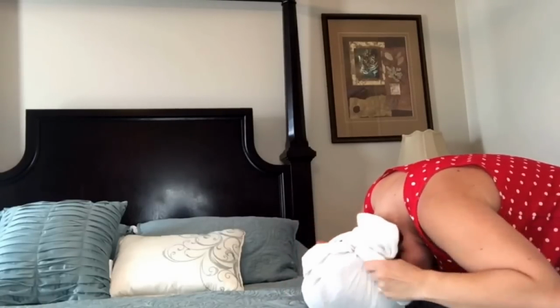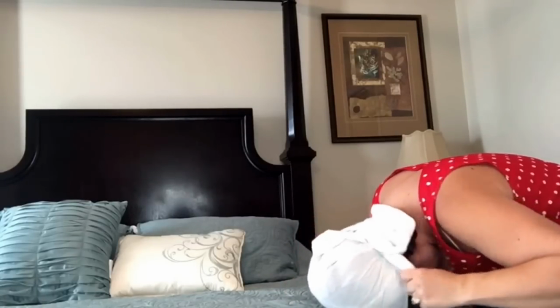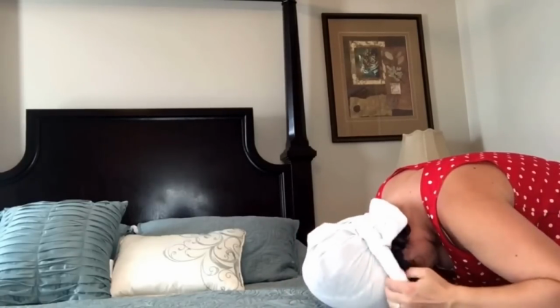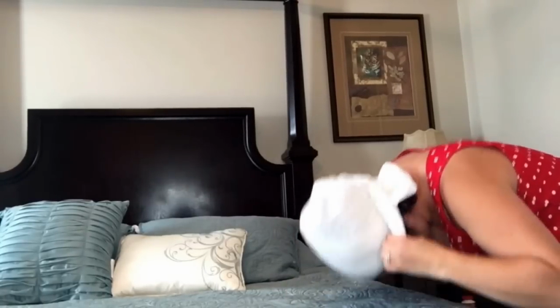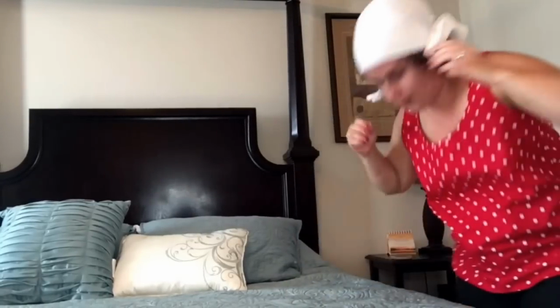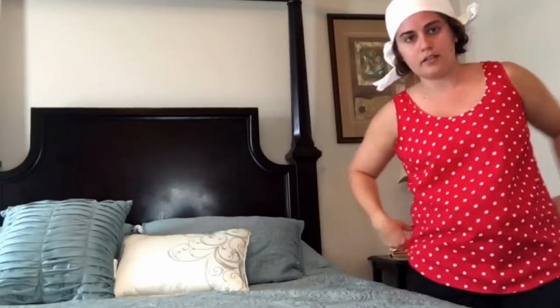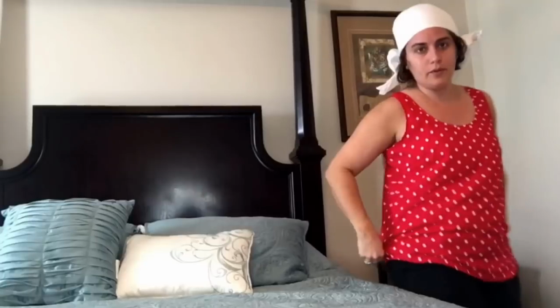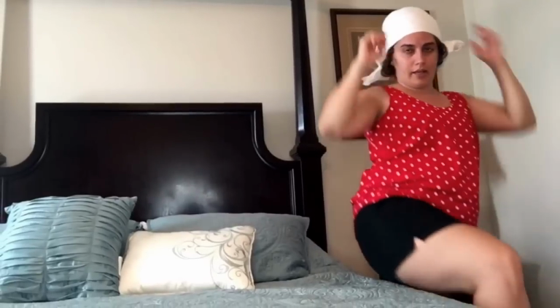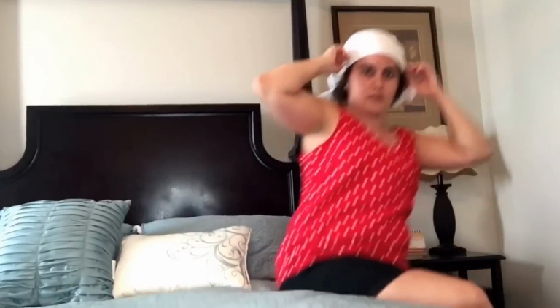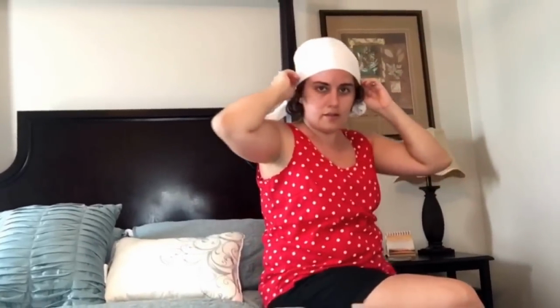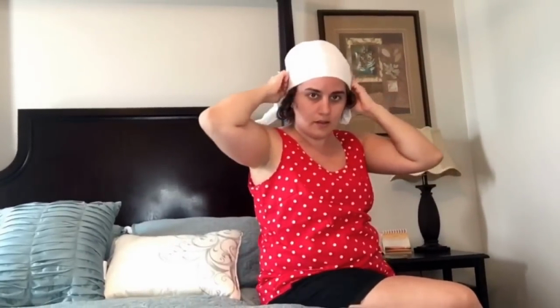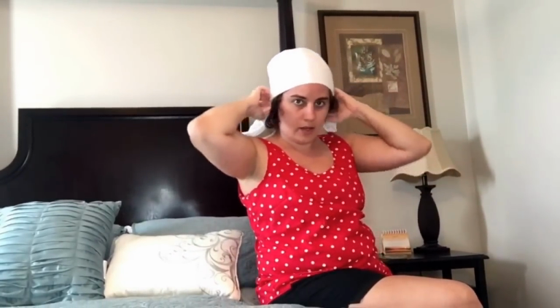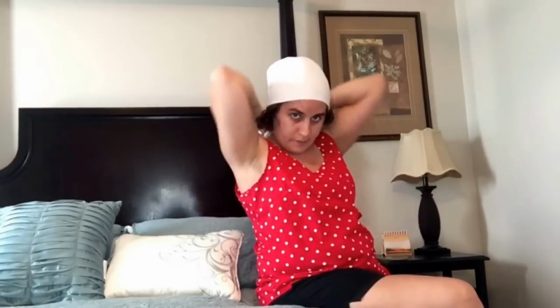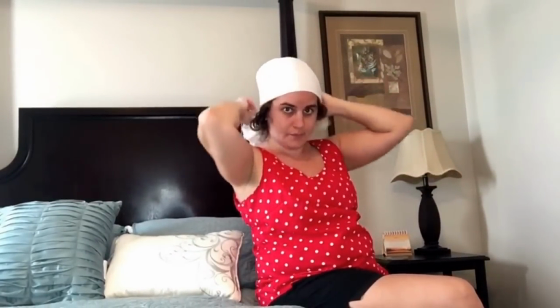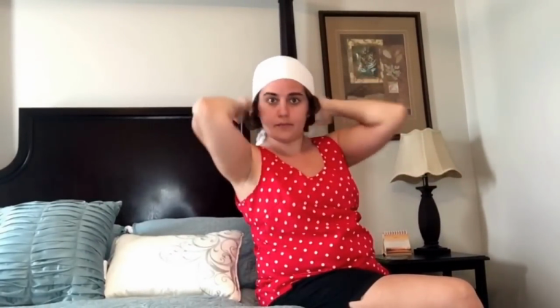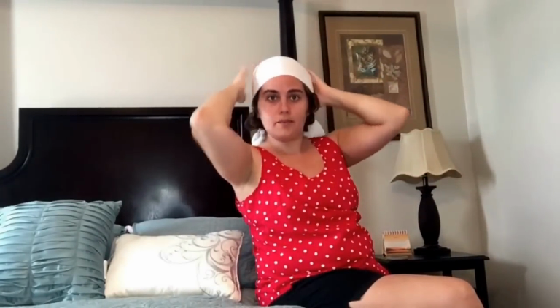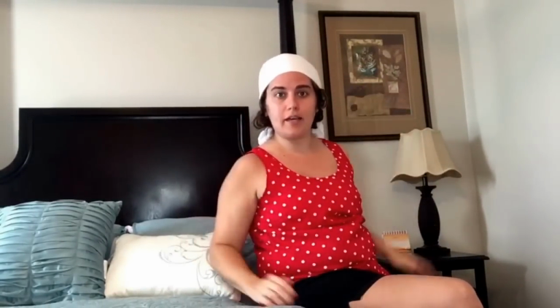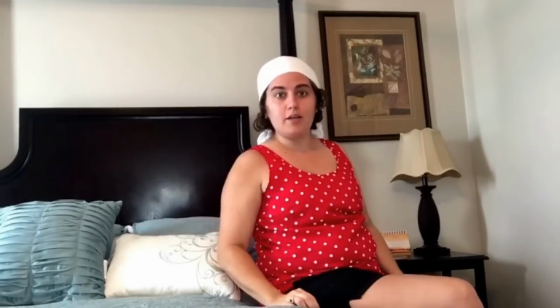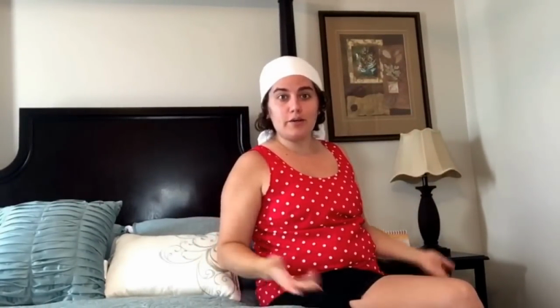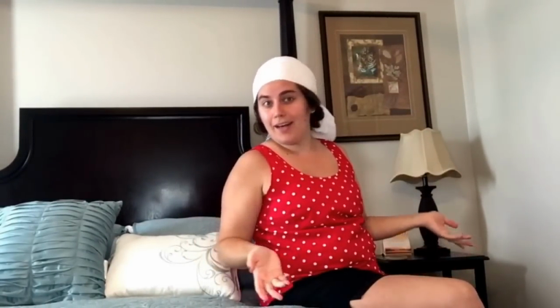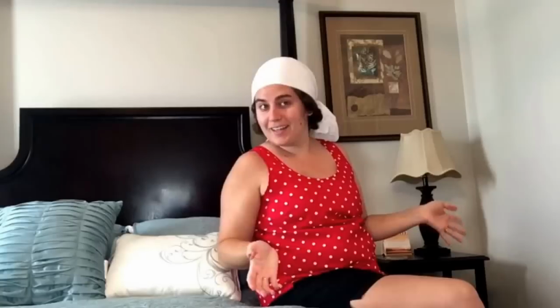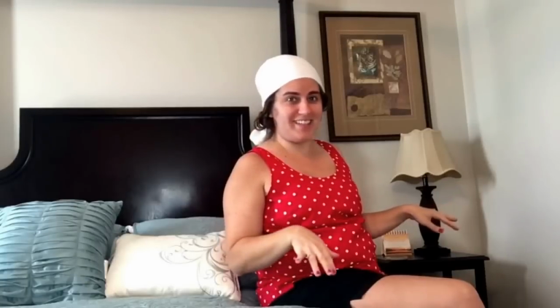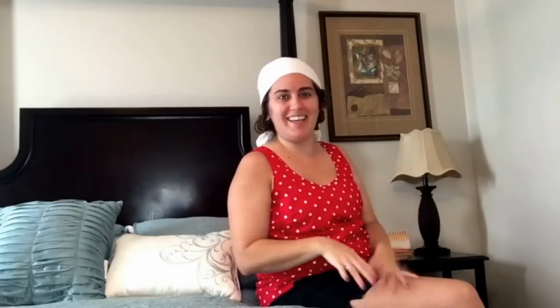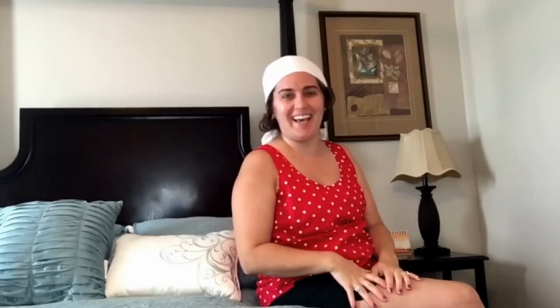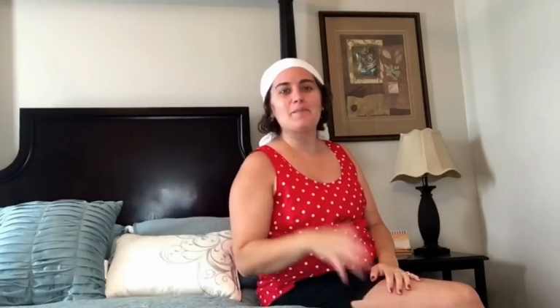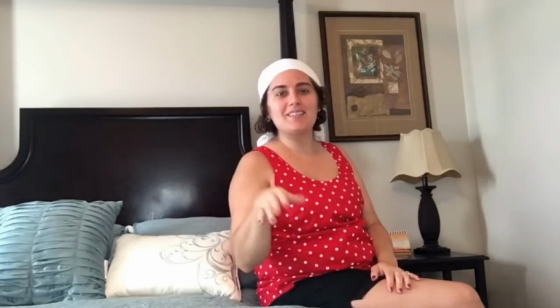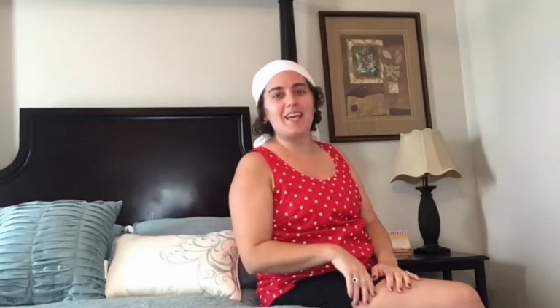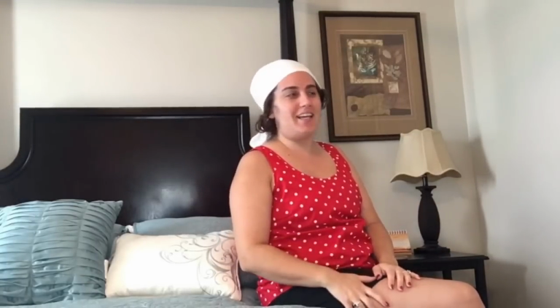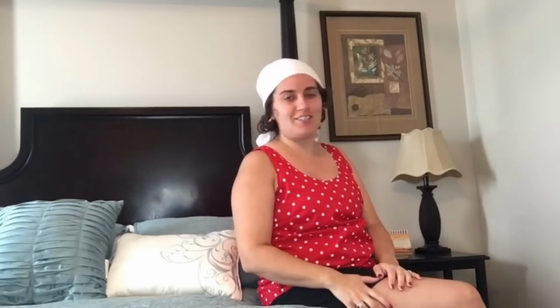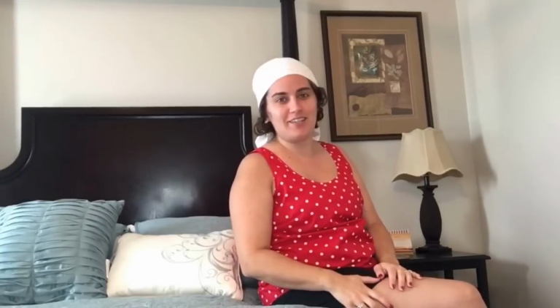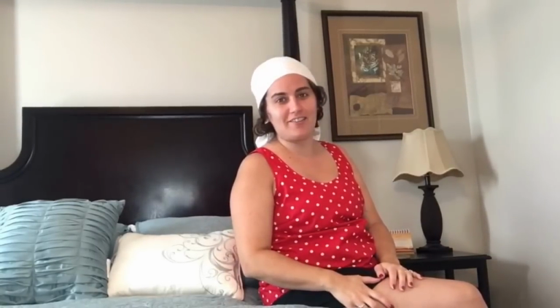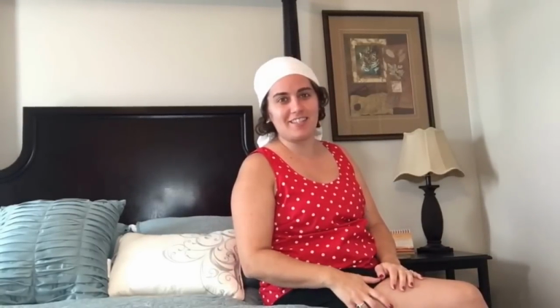Then just tie like normal. A little bit will hang out — that's okay. I look kind of silly, but that's okay. I'll show you the final results later.